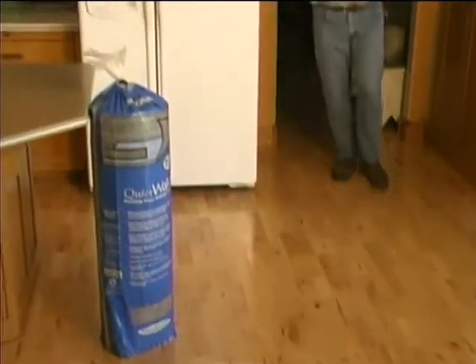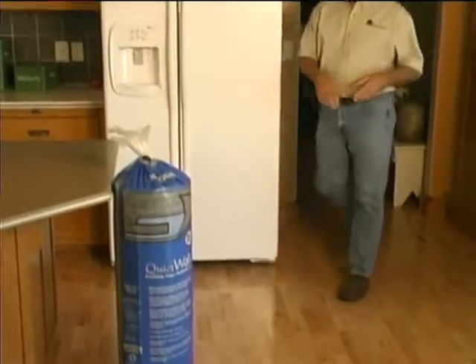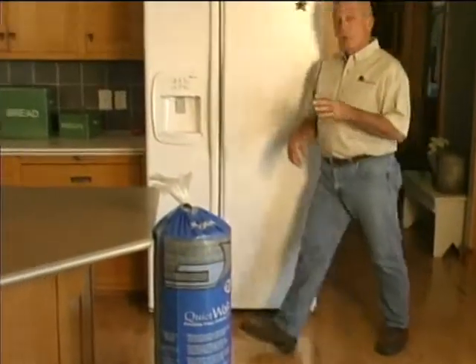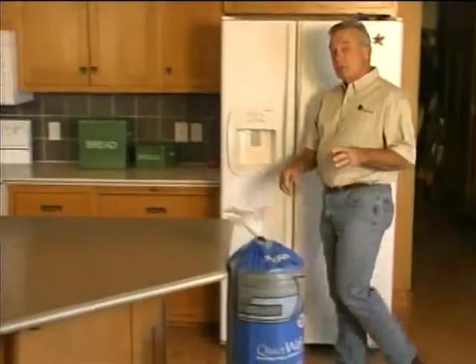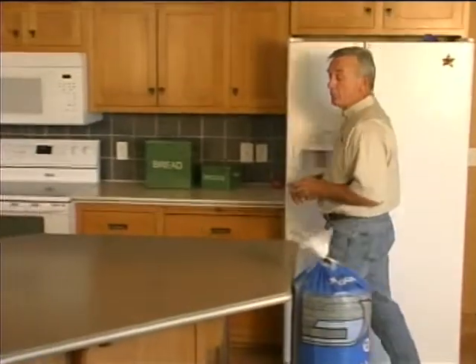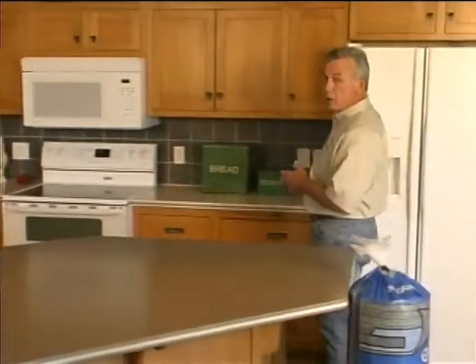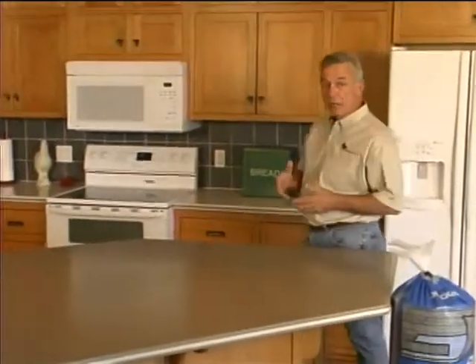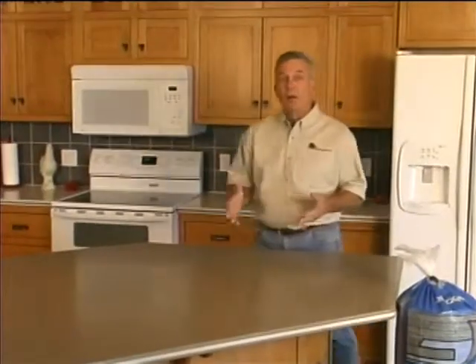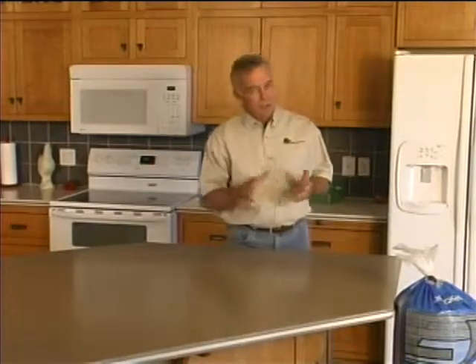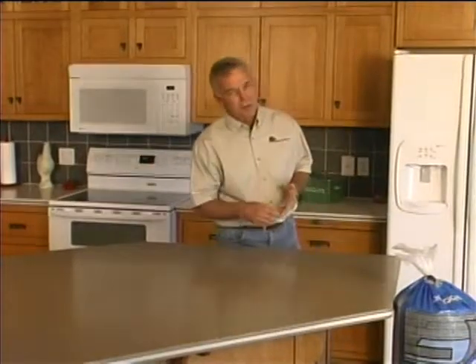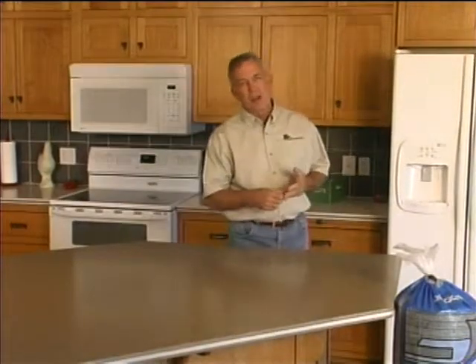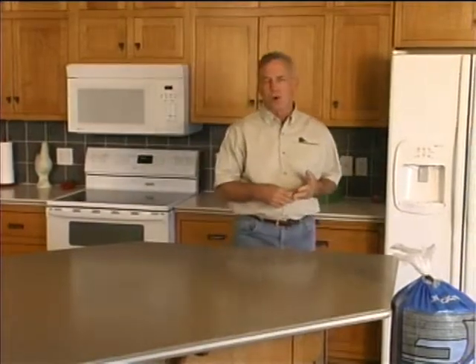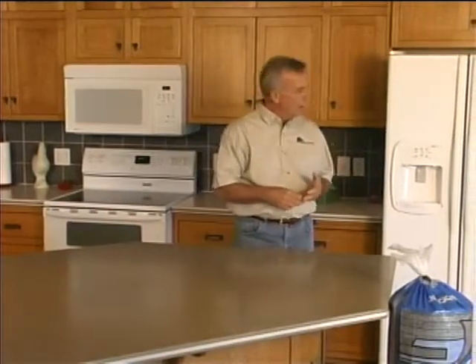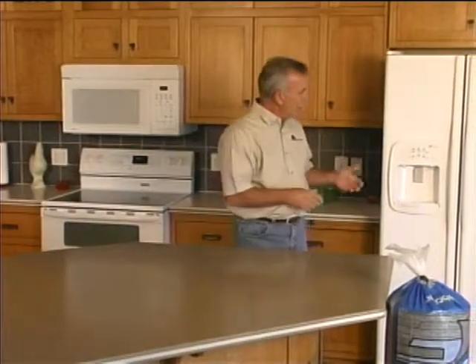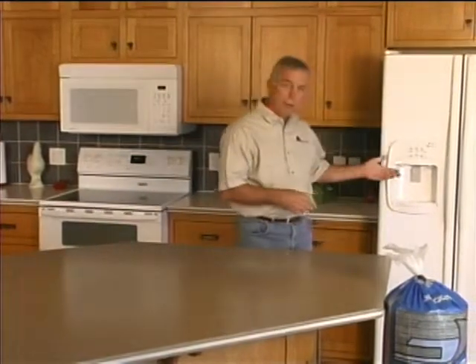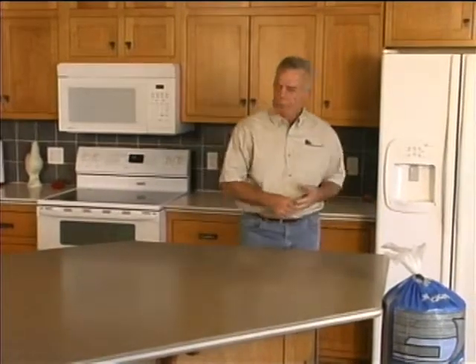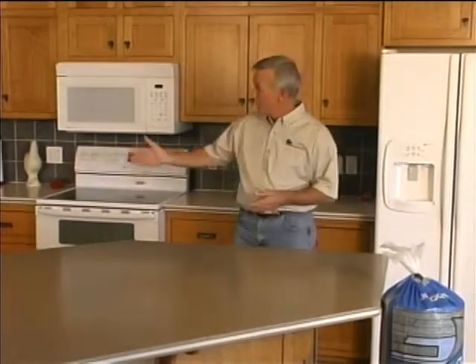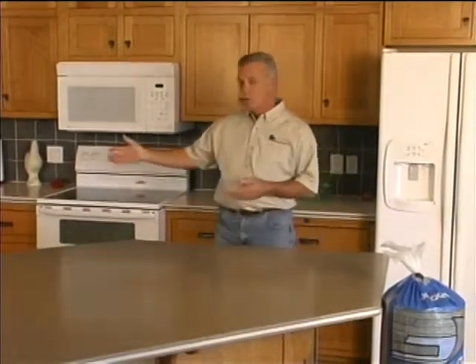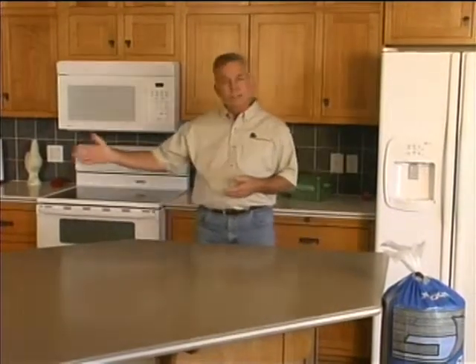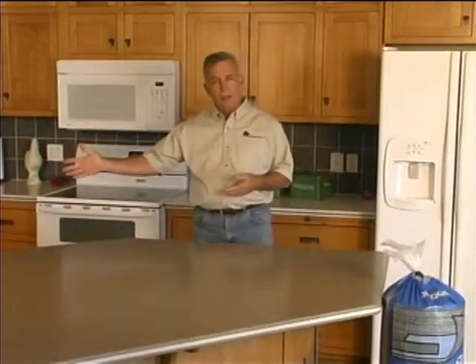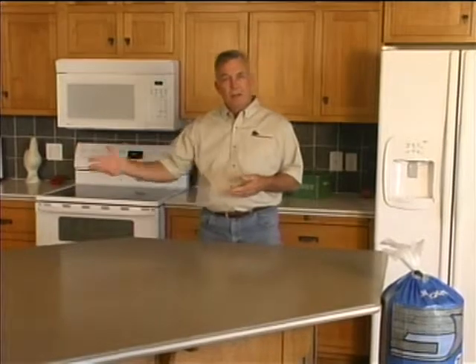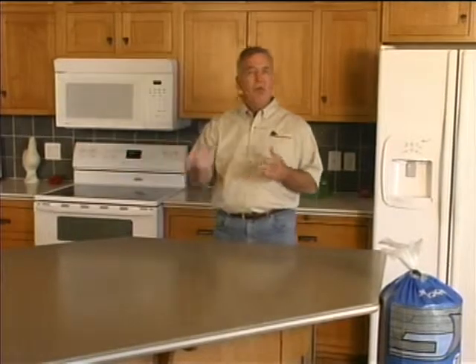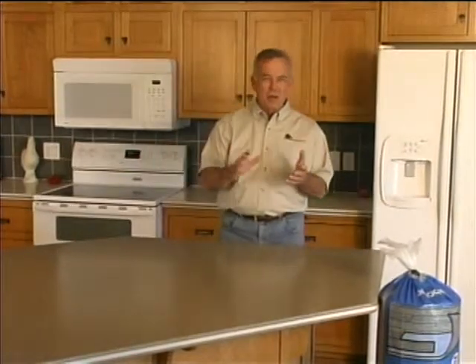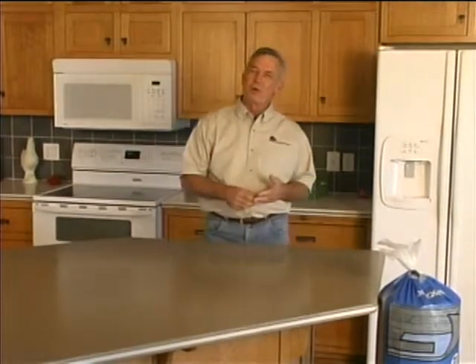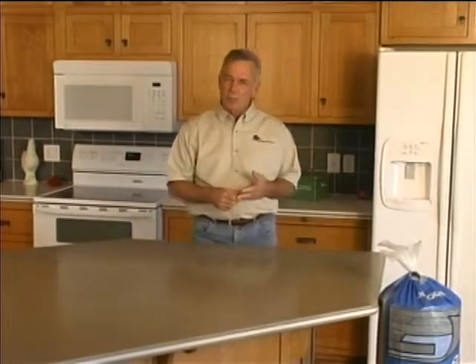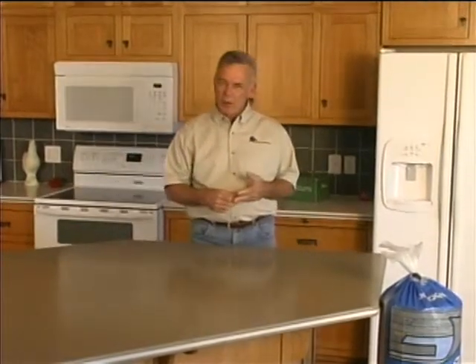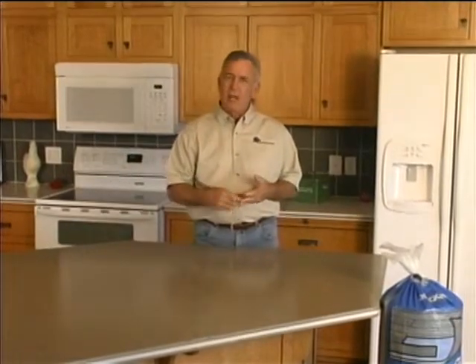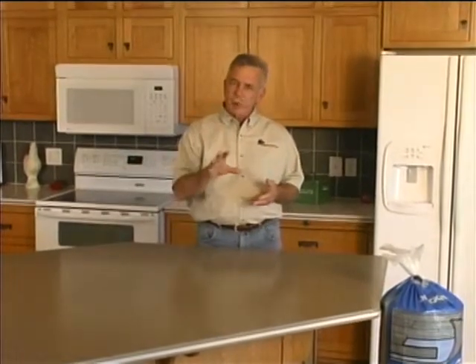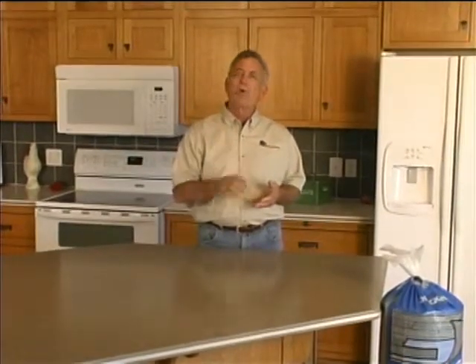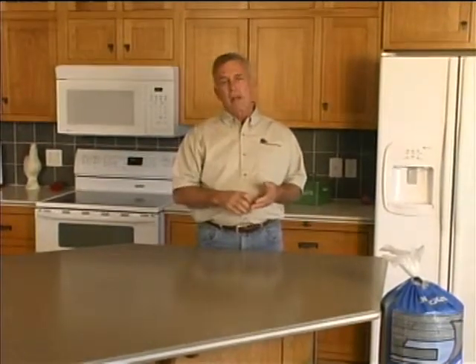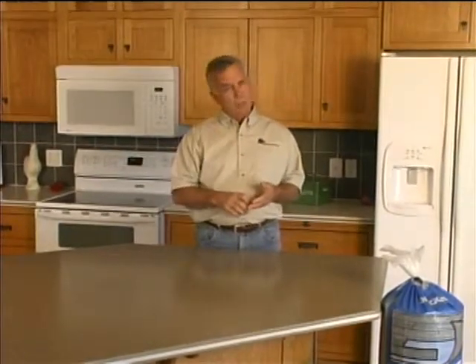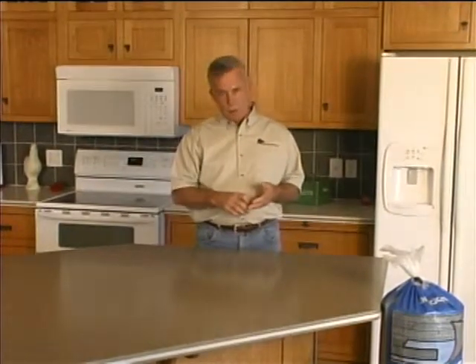We all know there are lots of sources of moisture here in the kitchen that can spell trouble for your laminate floor. An ice maker, dishwasher, or a sink — even a window left open during a spring shower can expose your floor to damaging amounts of moisture.